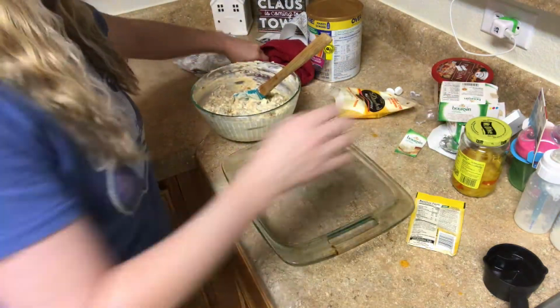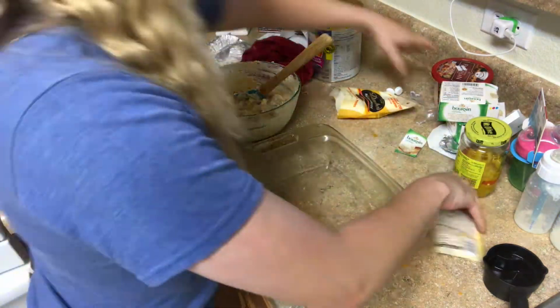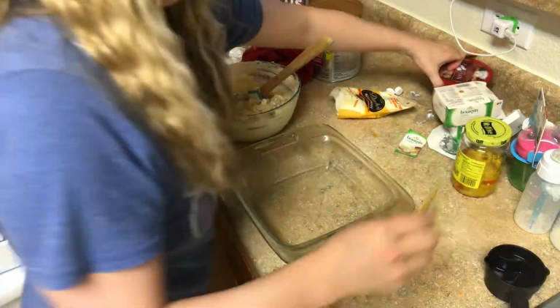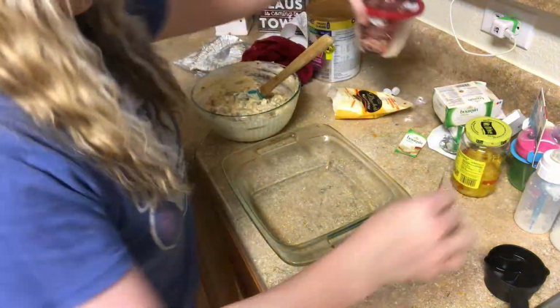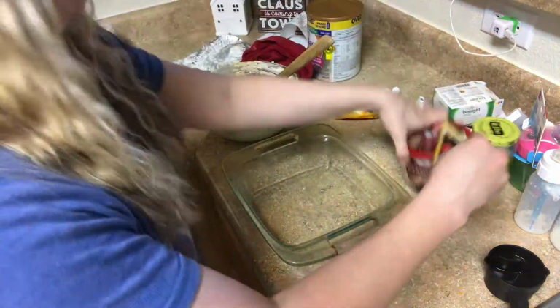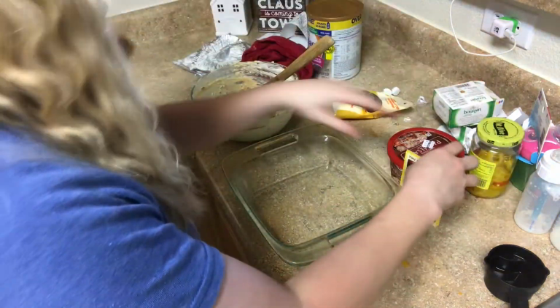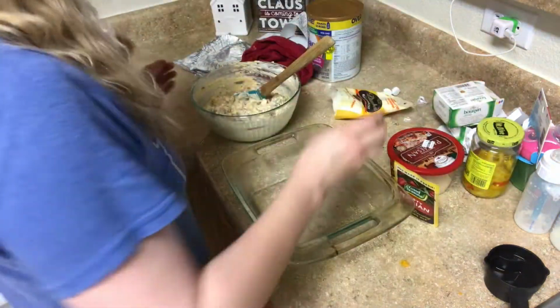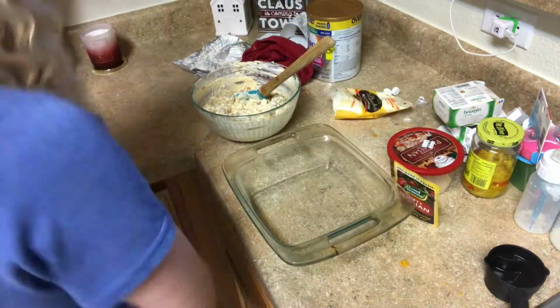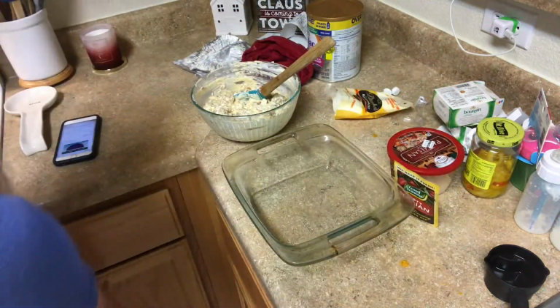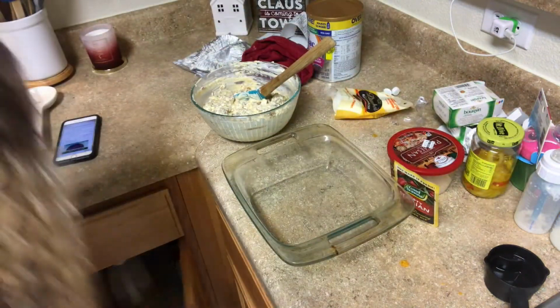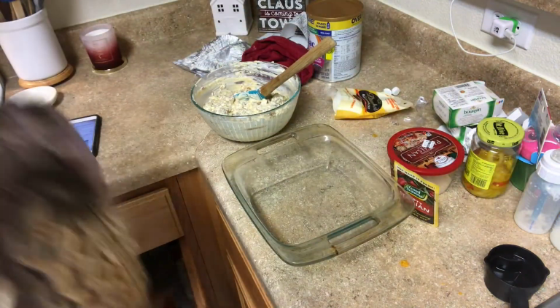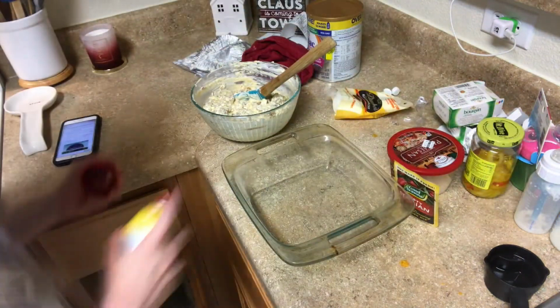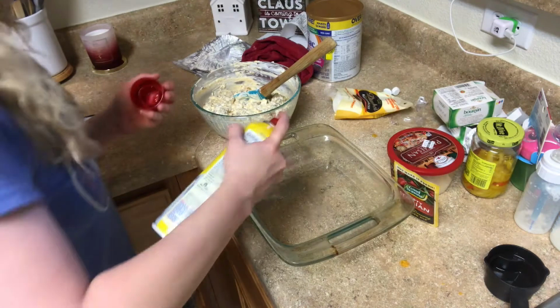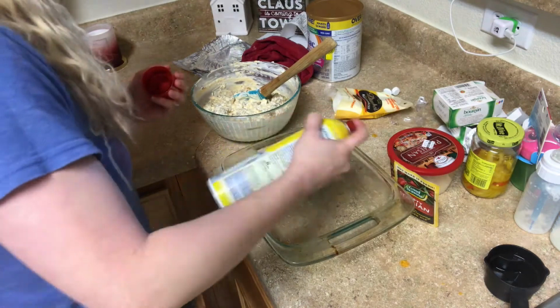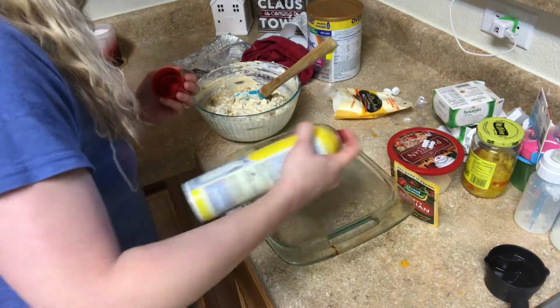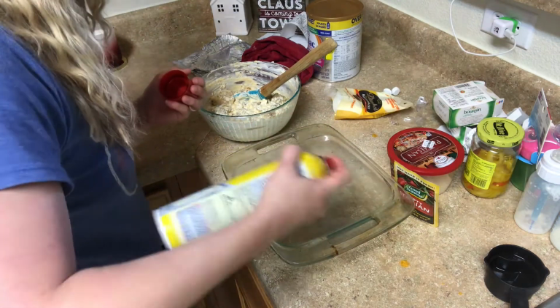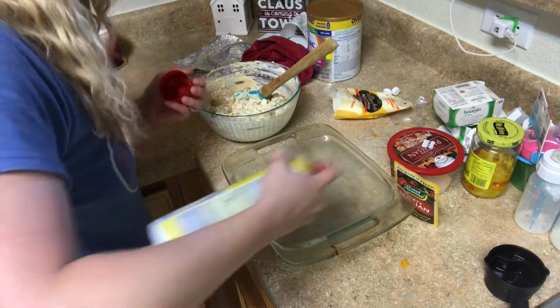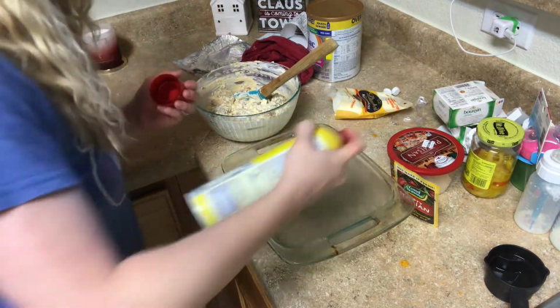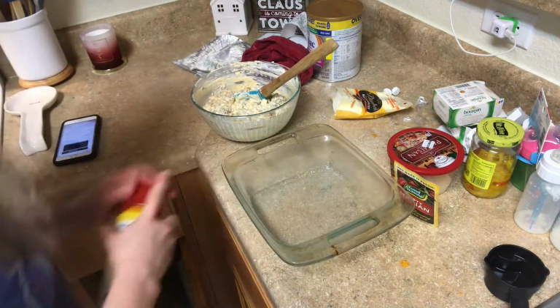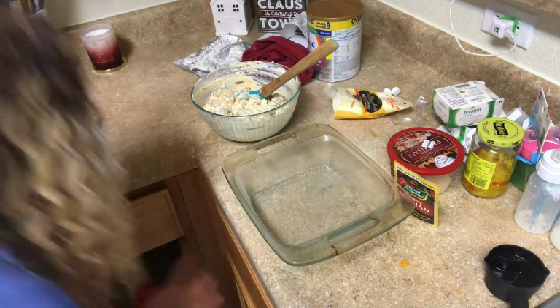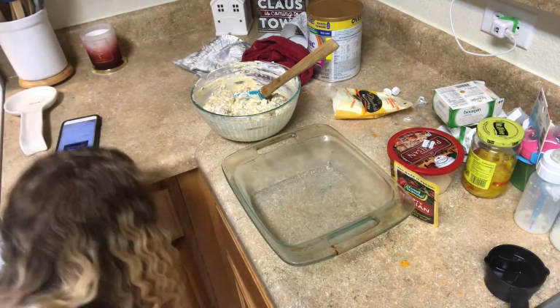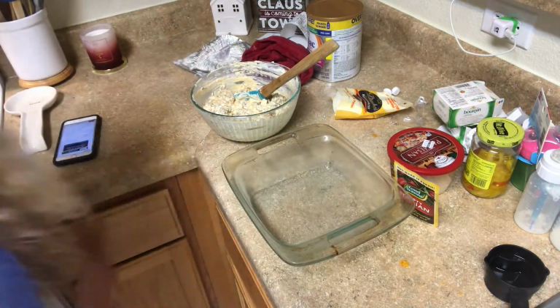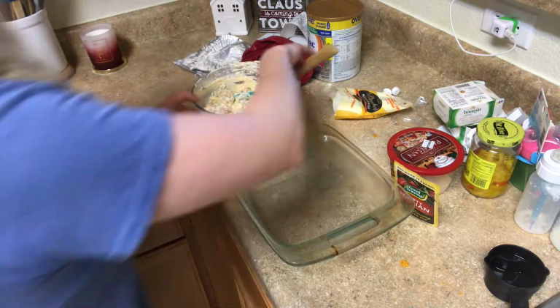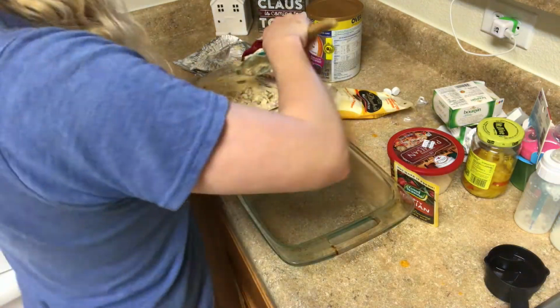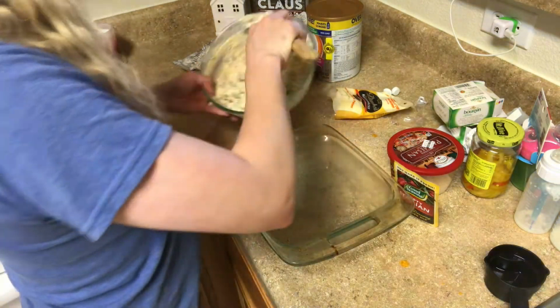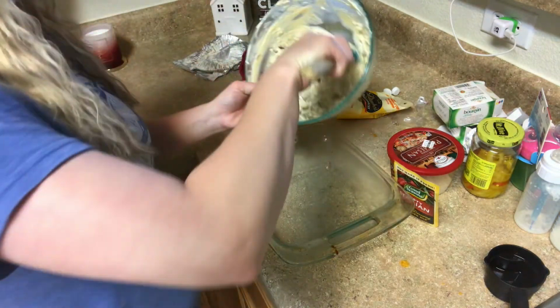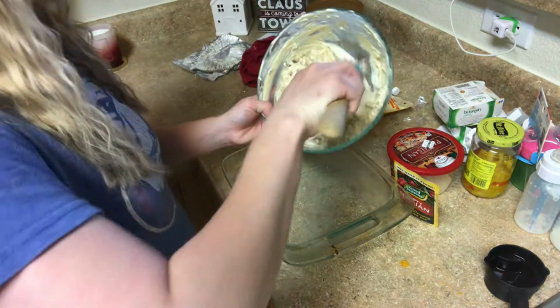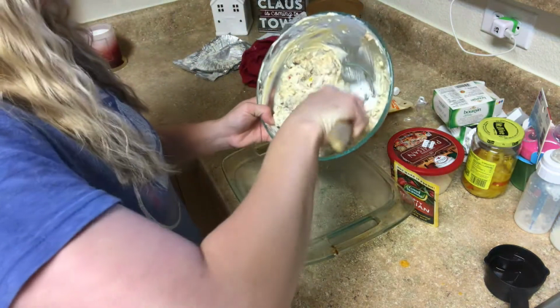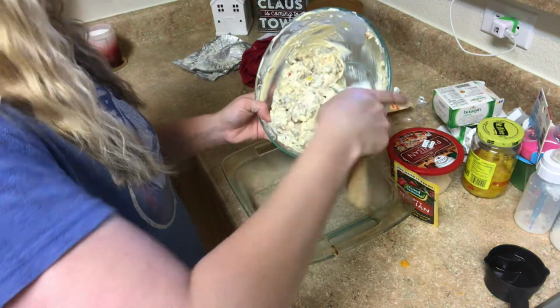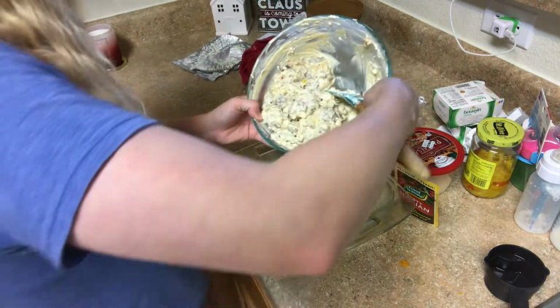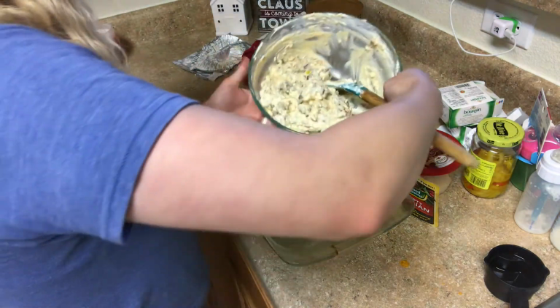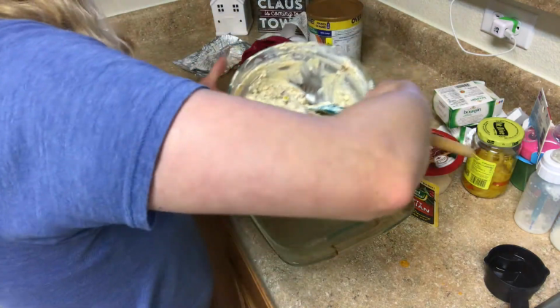We're going to go ahead and grab our baking dish. I went ahead and sprayed it well with Pam just because it made me feel safer to have nothing stick to it. Then I added everything into it.